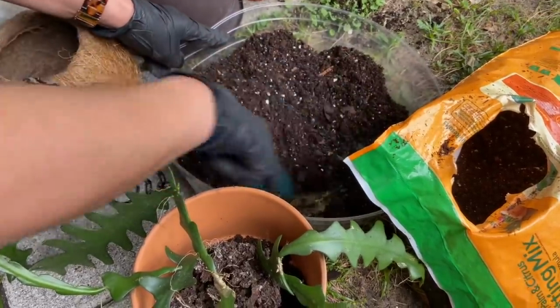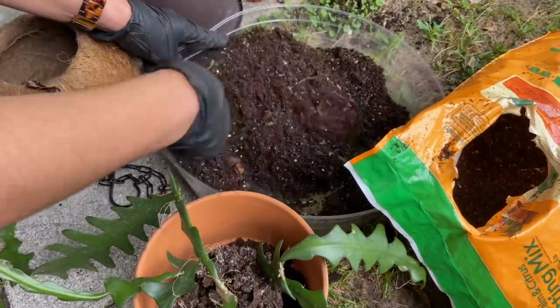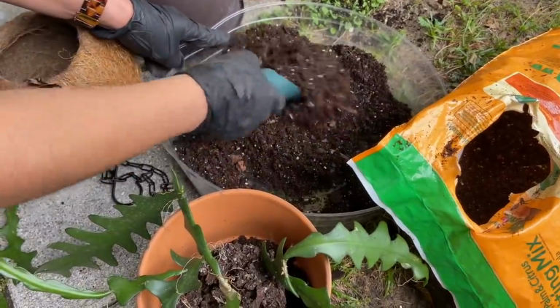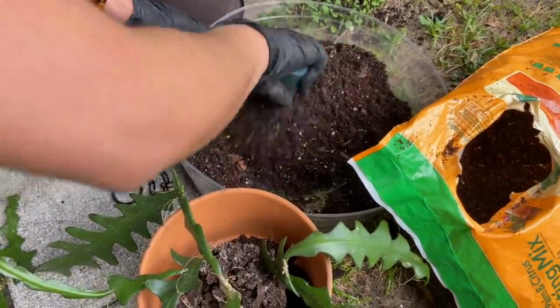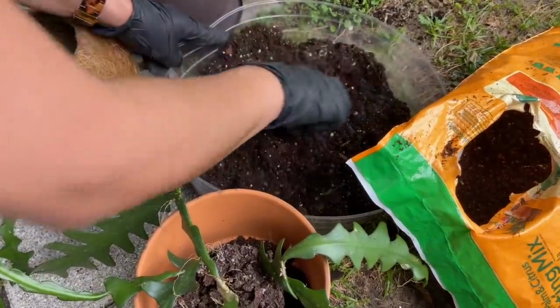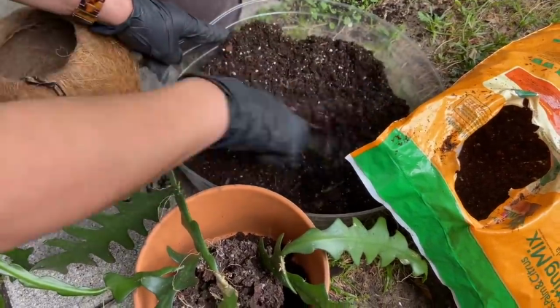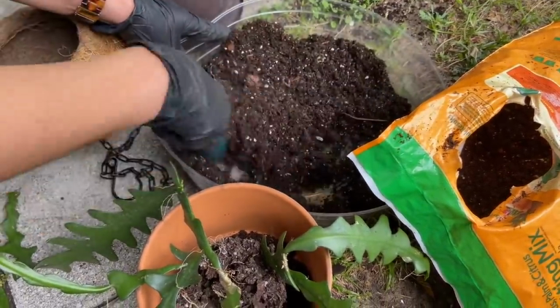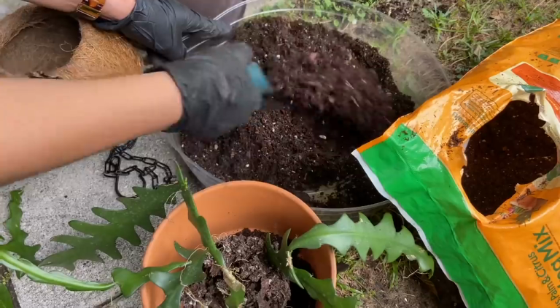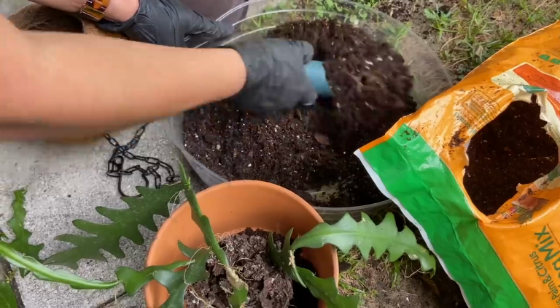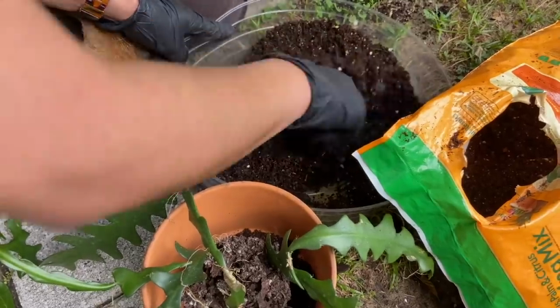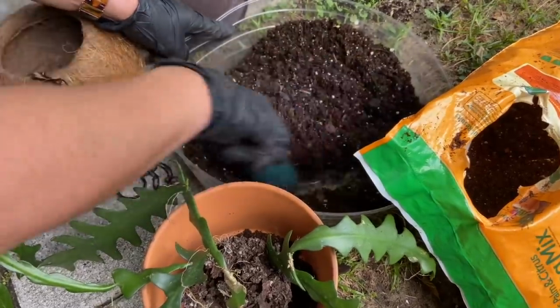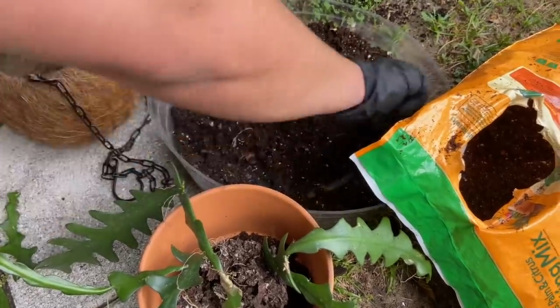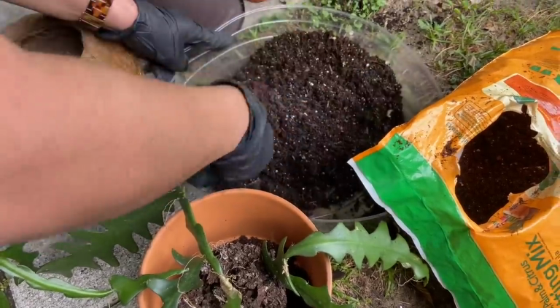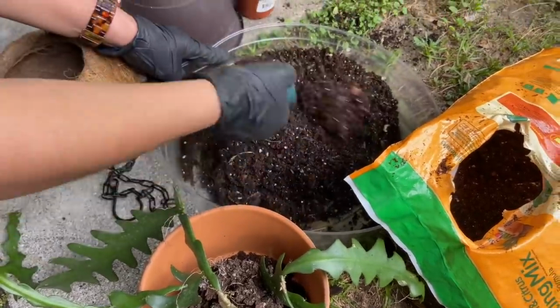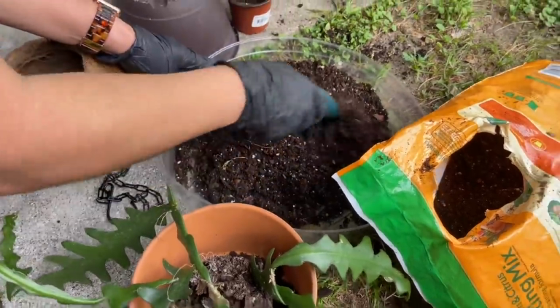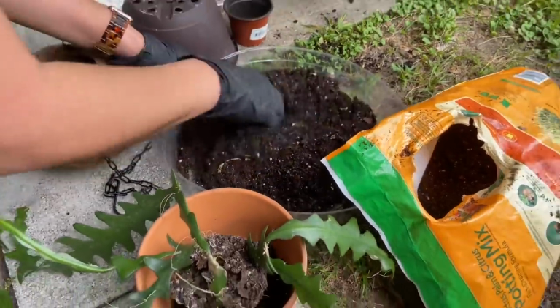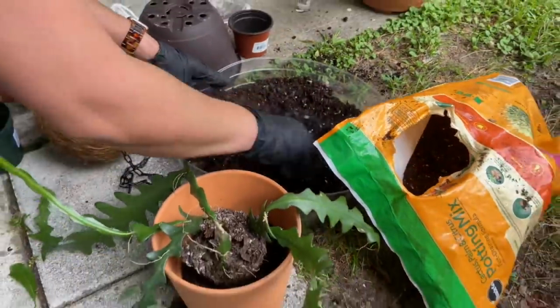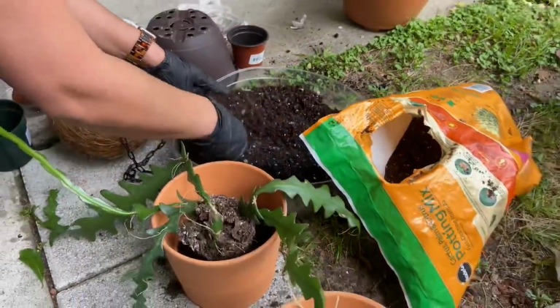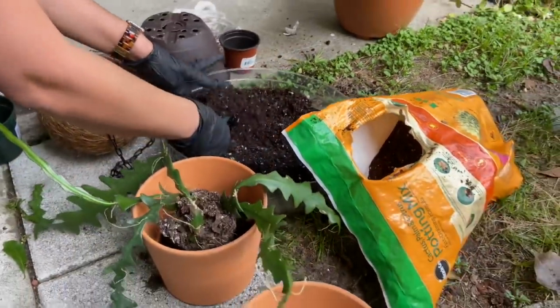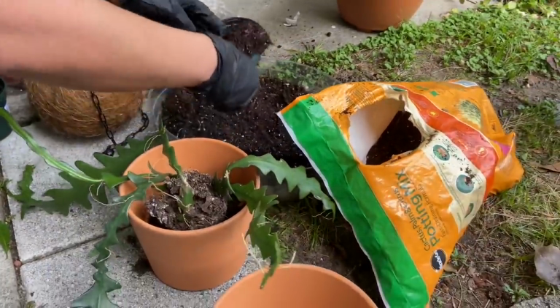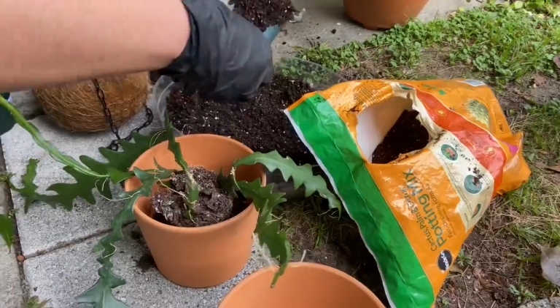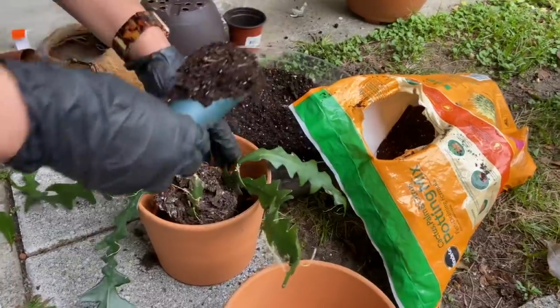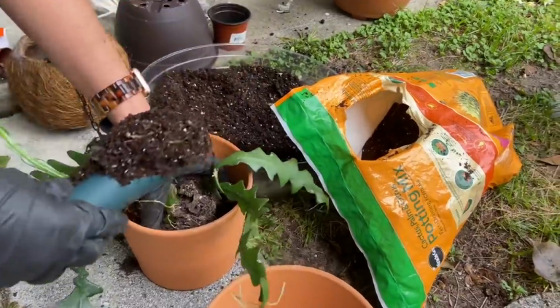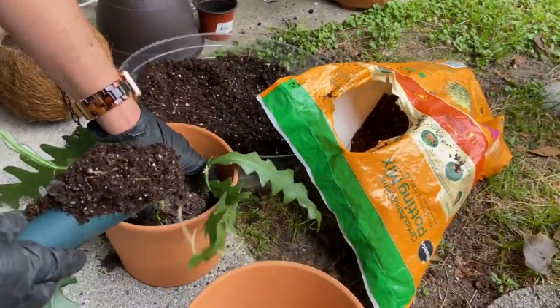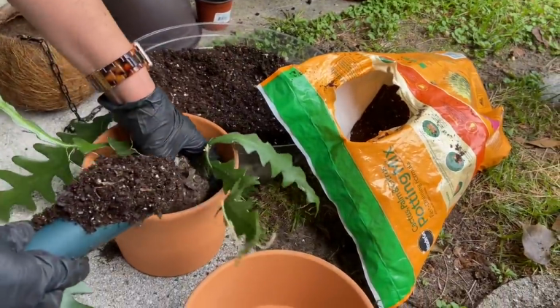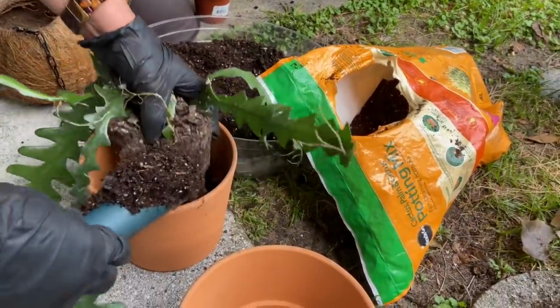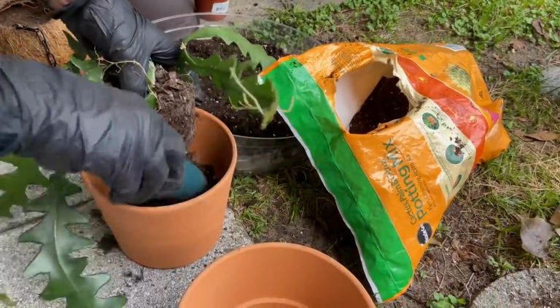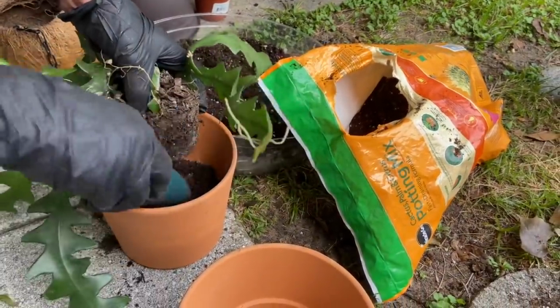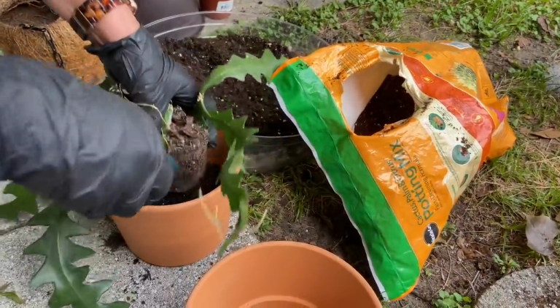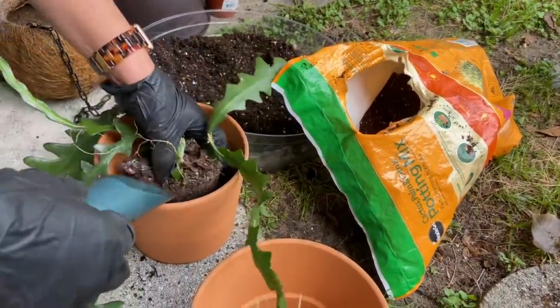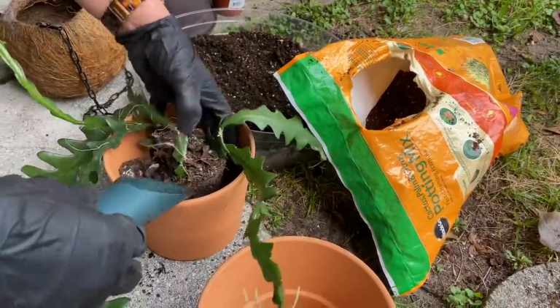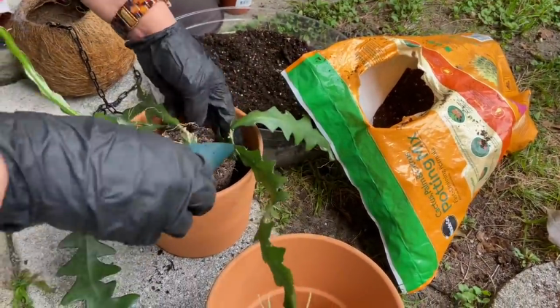I just put a few more scoops of the Star Green outside potting mix. I like that it has some orchid bark in there — it gives moisture retention for outdoor plants but also a lot of aeration. Combined with the succulent cactus soil, I think that should be a good combo. One more scoop and we're good to go.